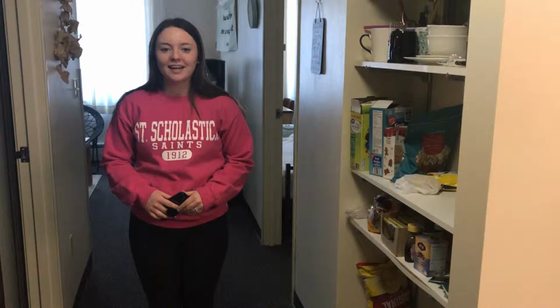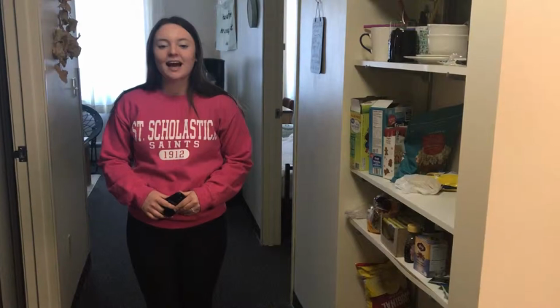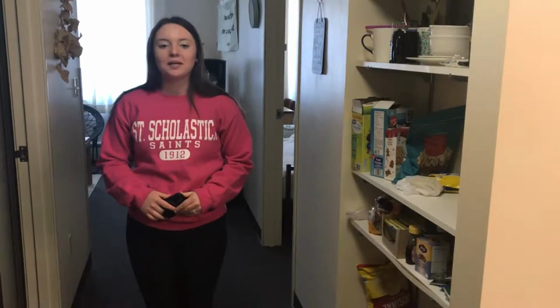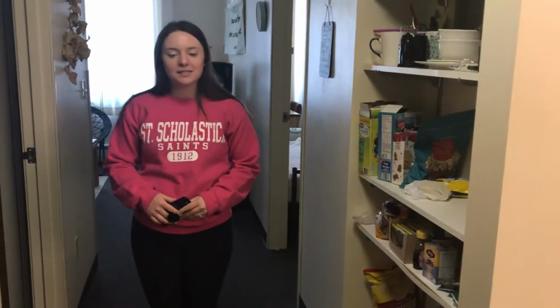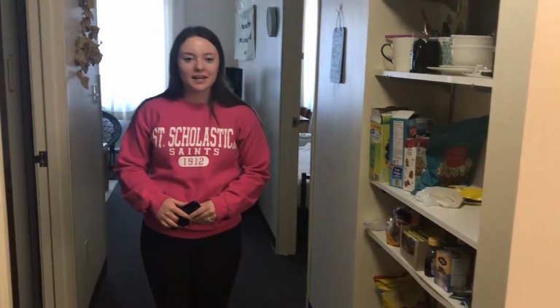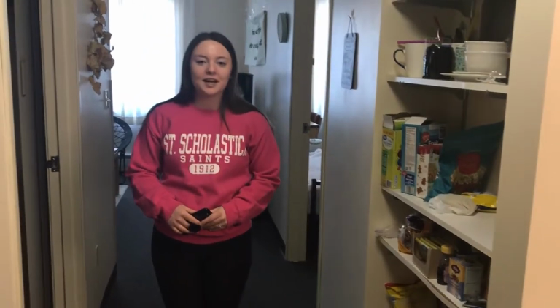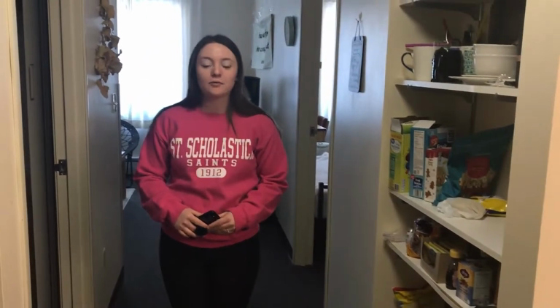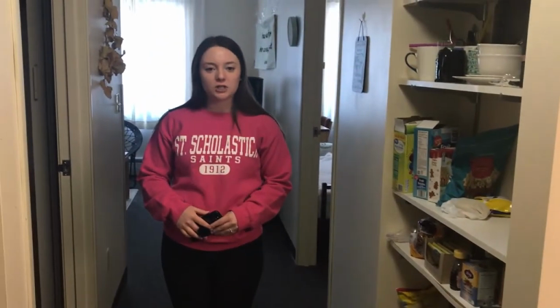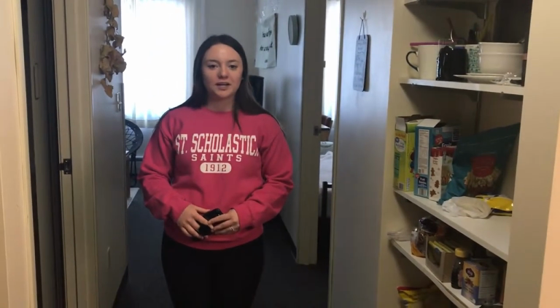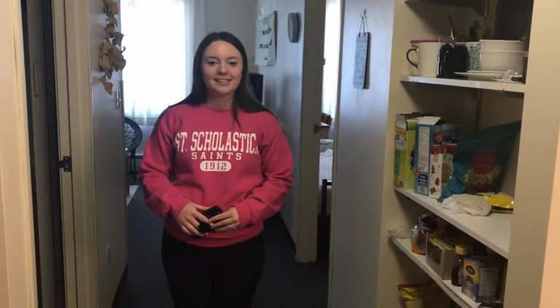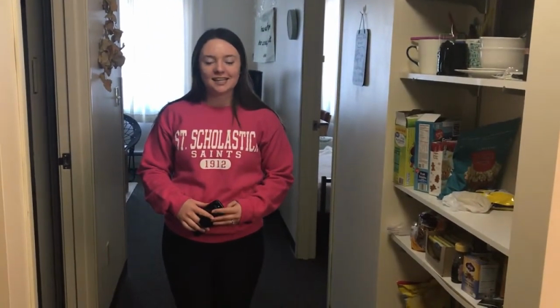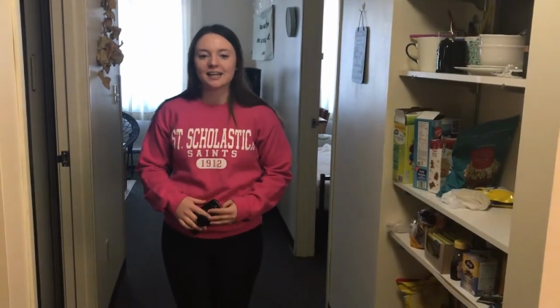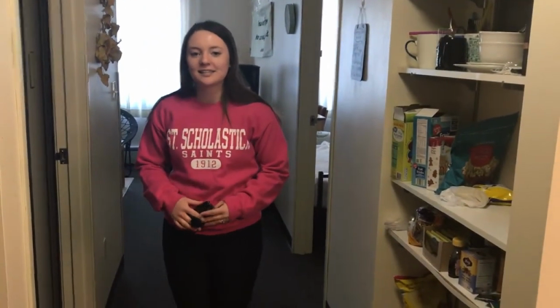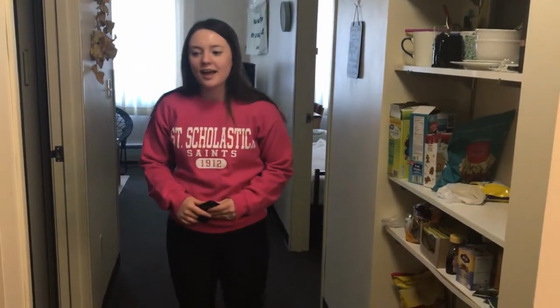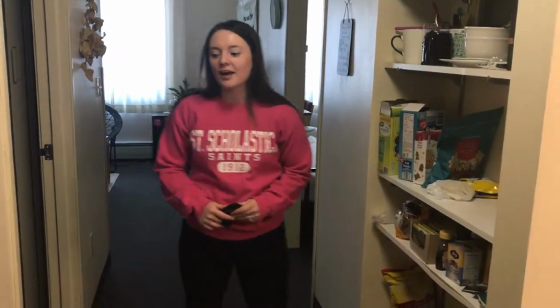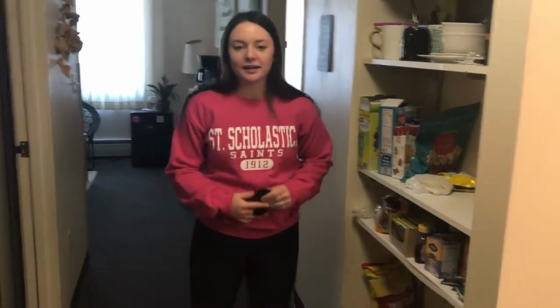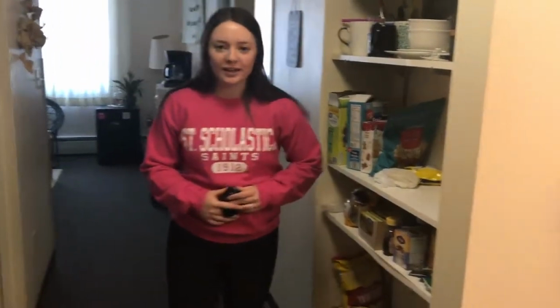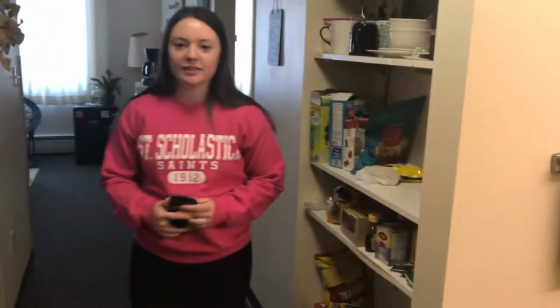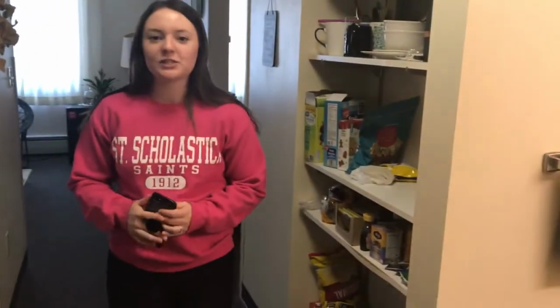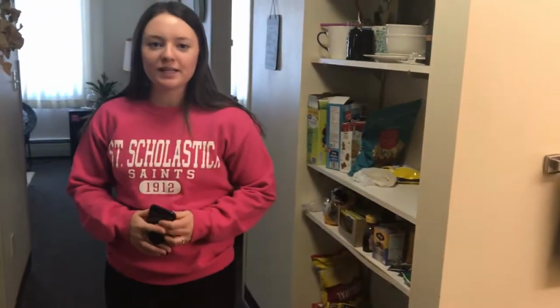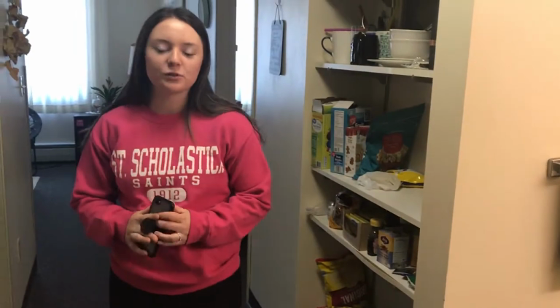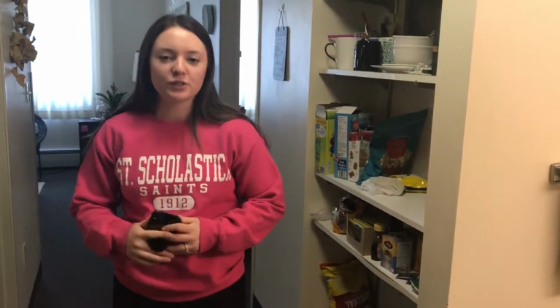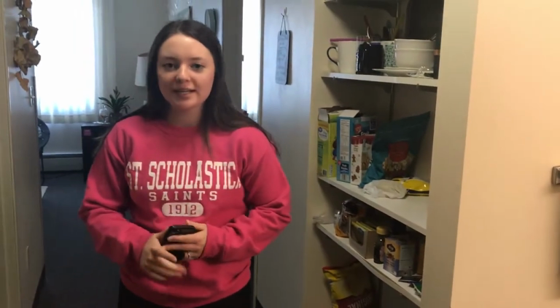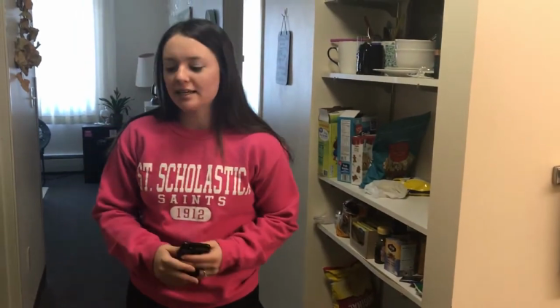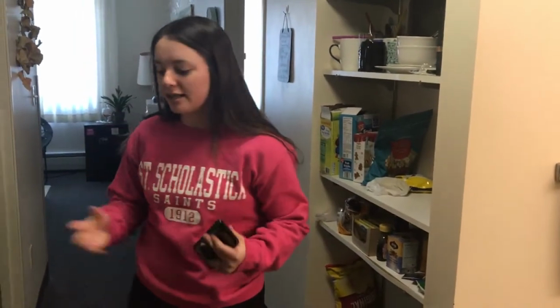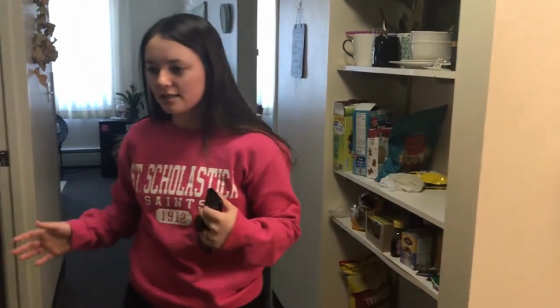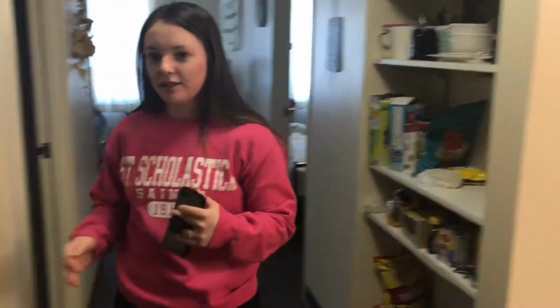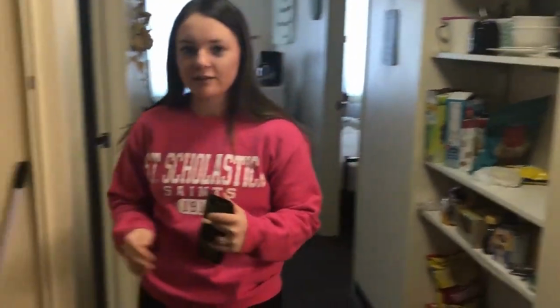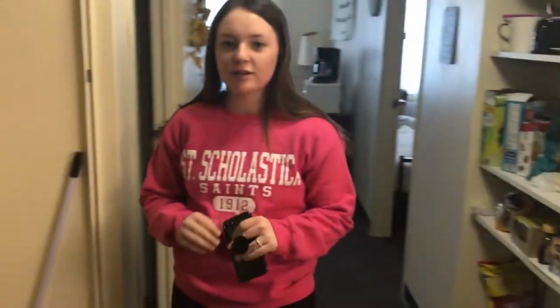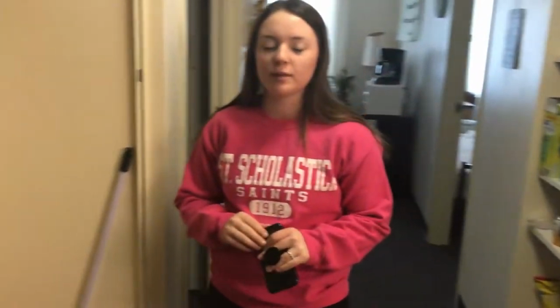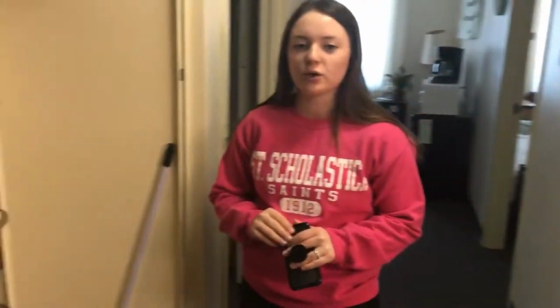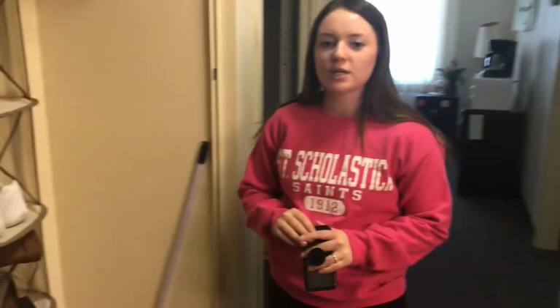Hi, my name is Sierra and I'm a freshman here at CSS. I live in the suite — Somers Suite — and this is a little different from the dorms.